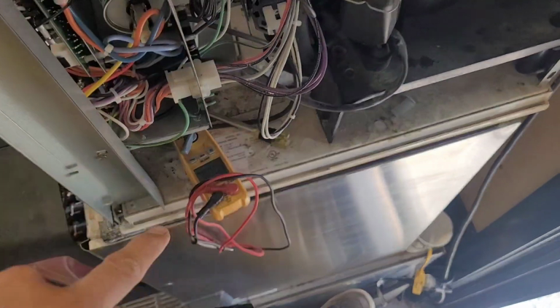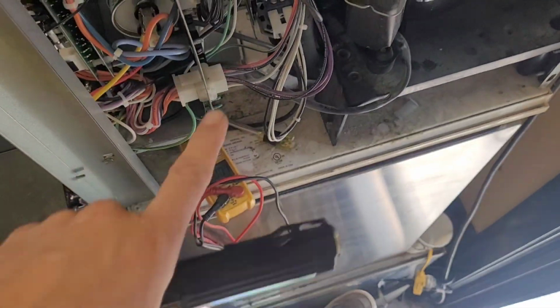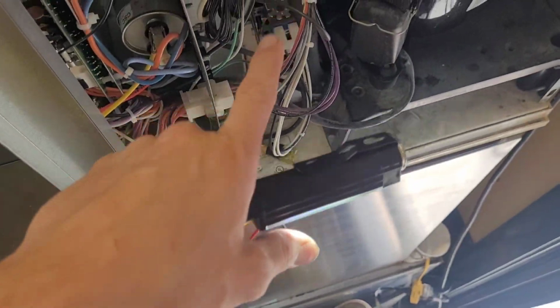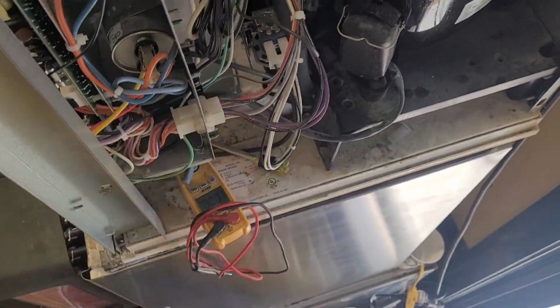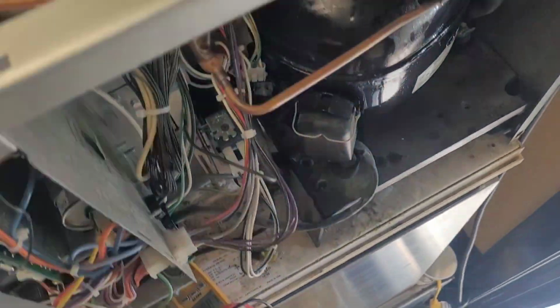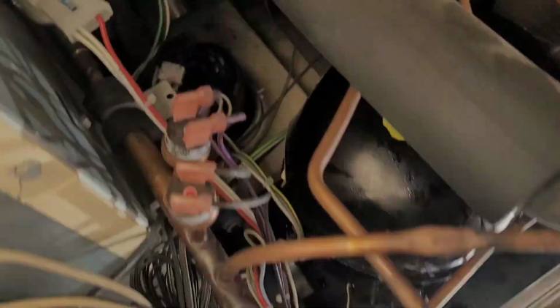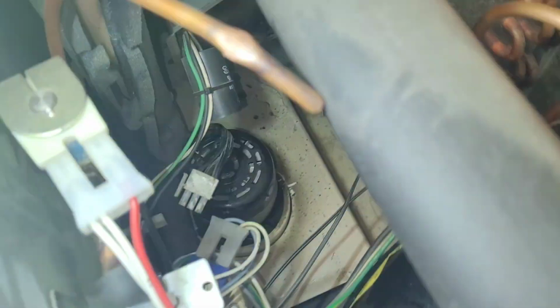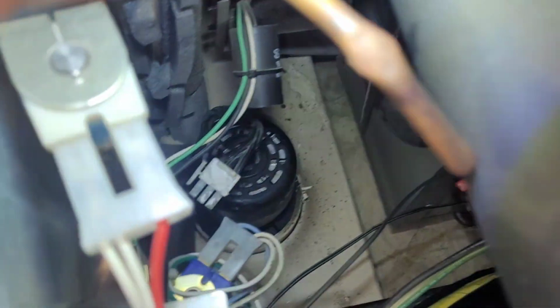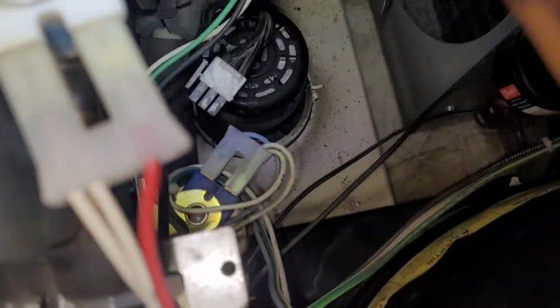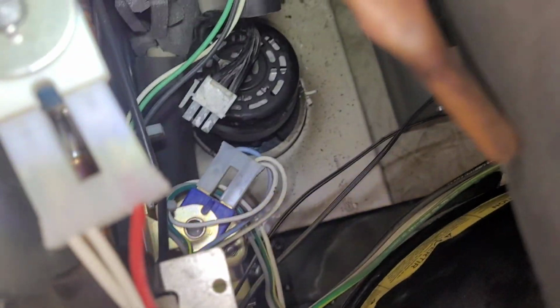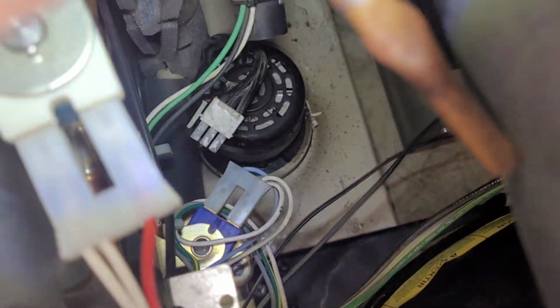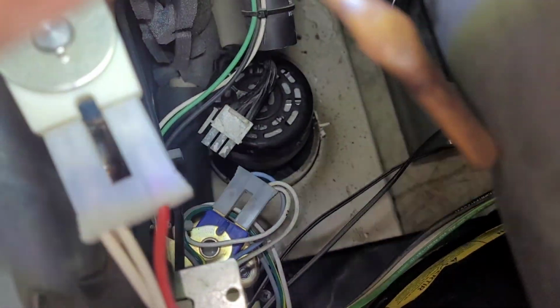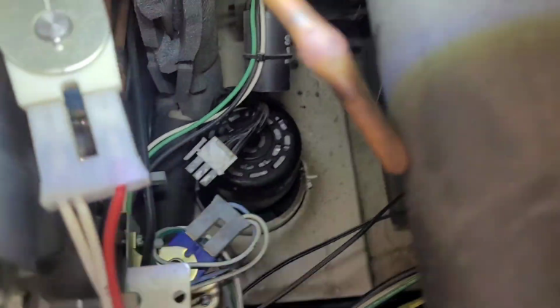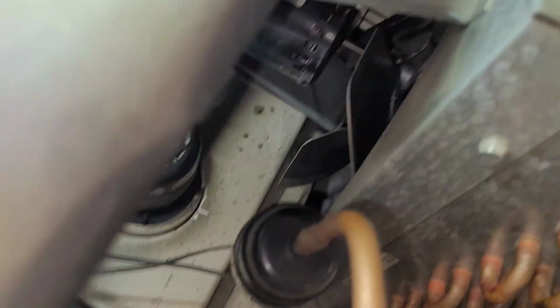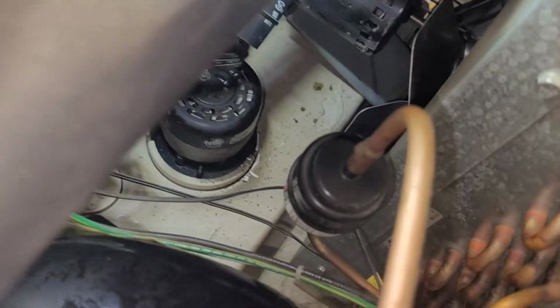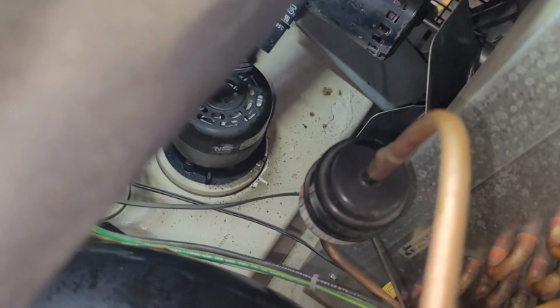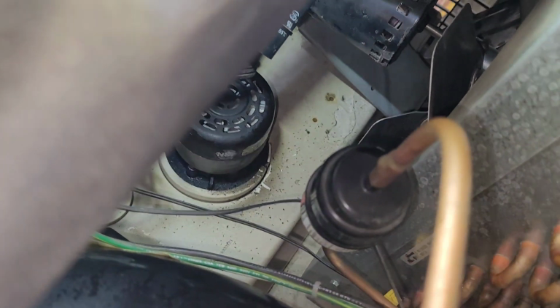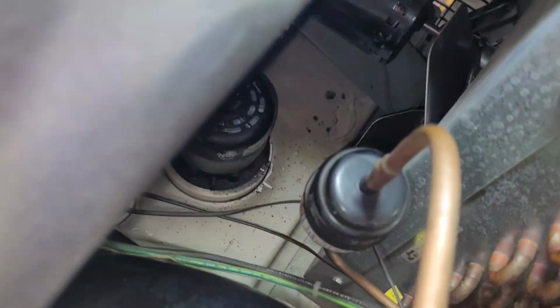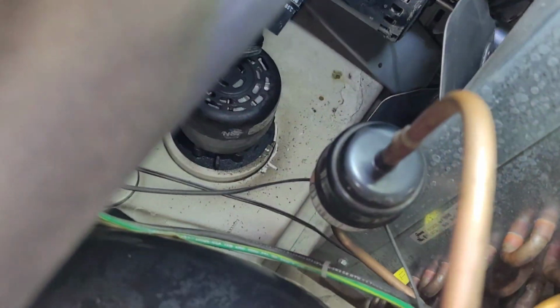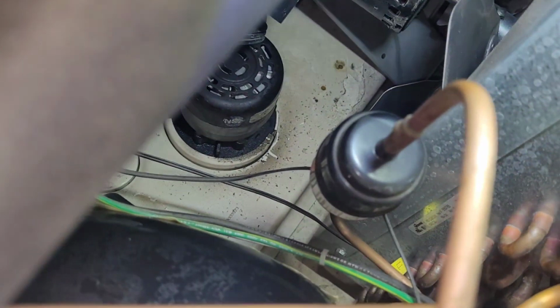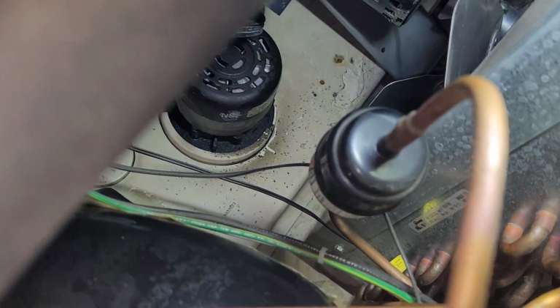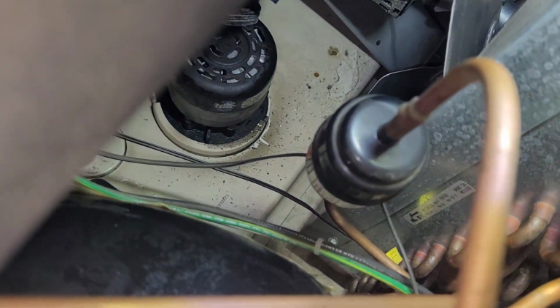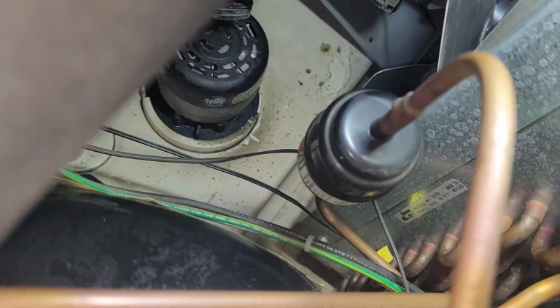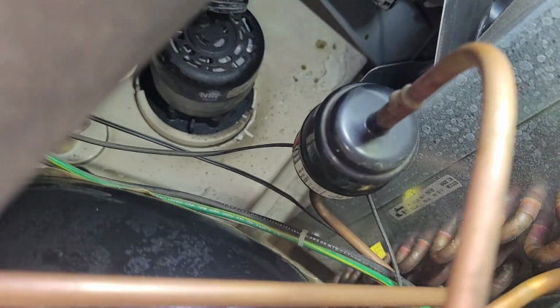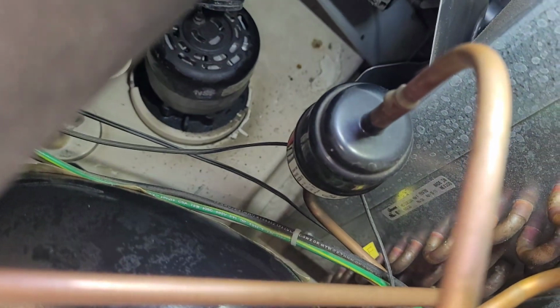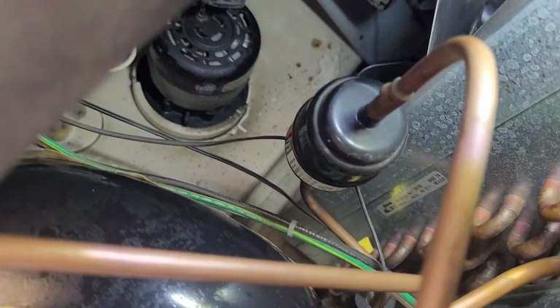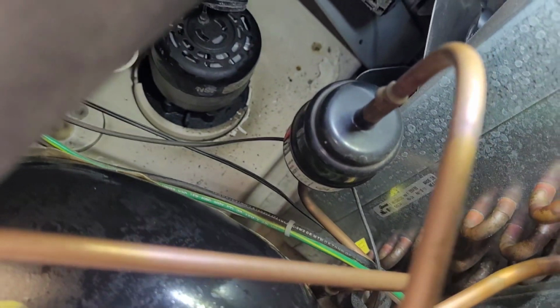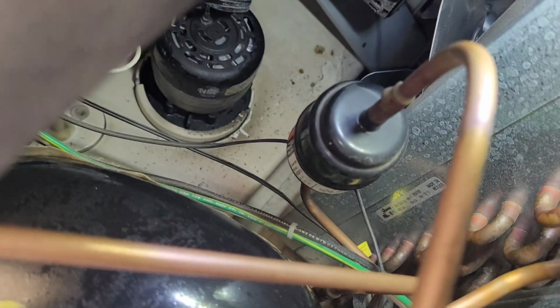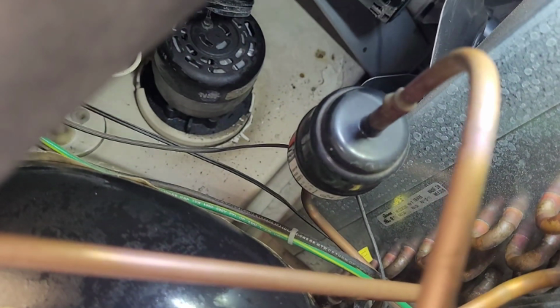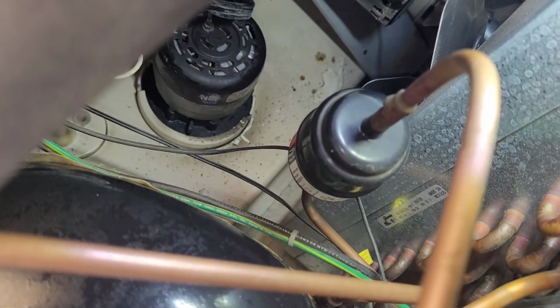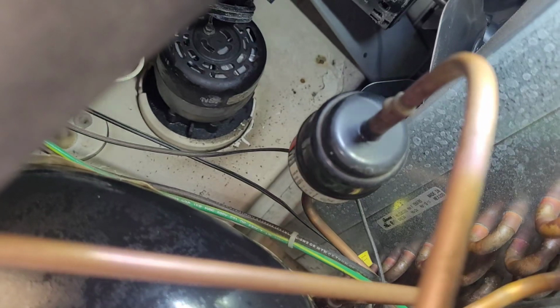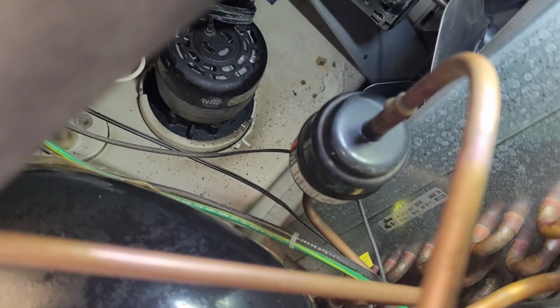The water pump is getting power to it but it's not coming on, and that's where the water pump is. This is actually surprisingly difficult one to get at and pull out of there, but I'm fairly certain that it is shot.